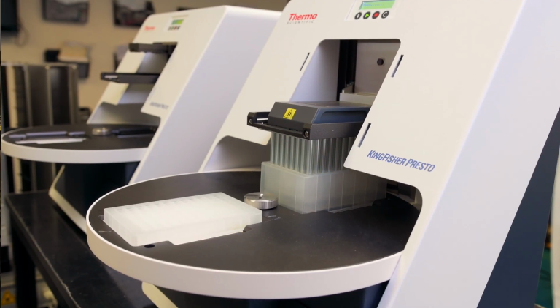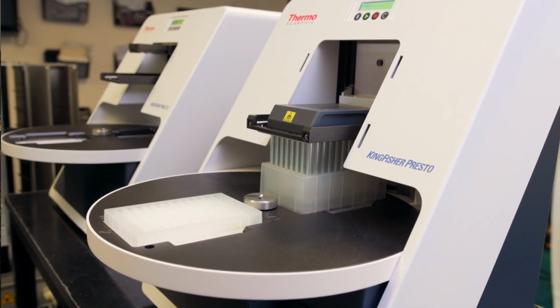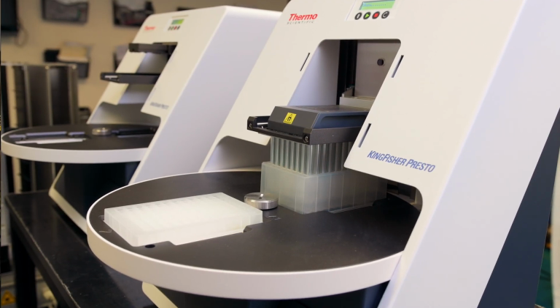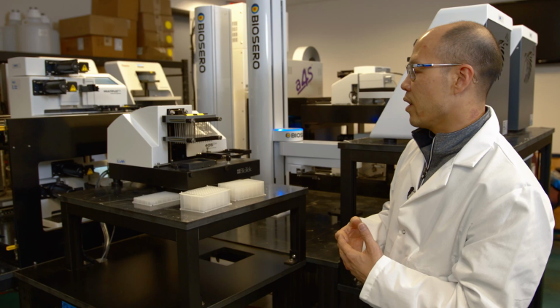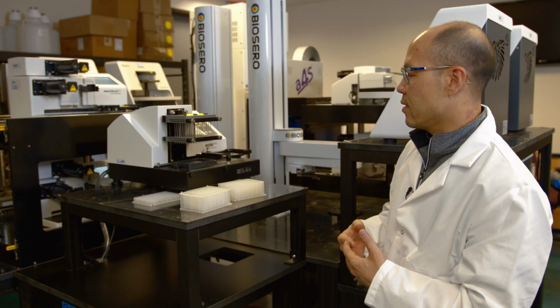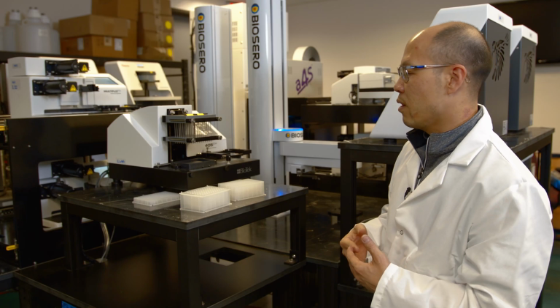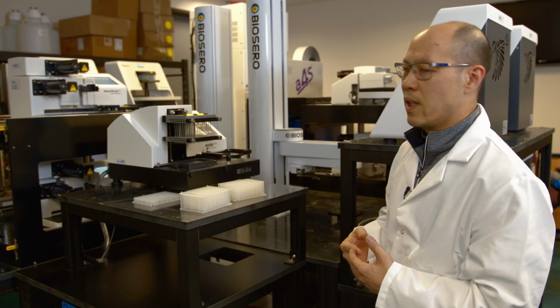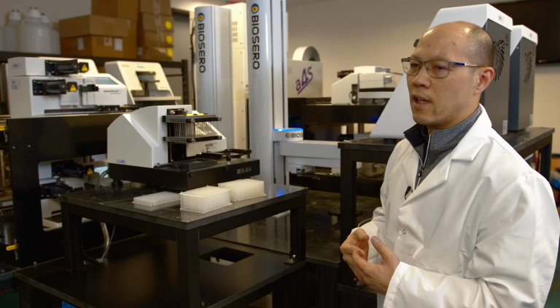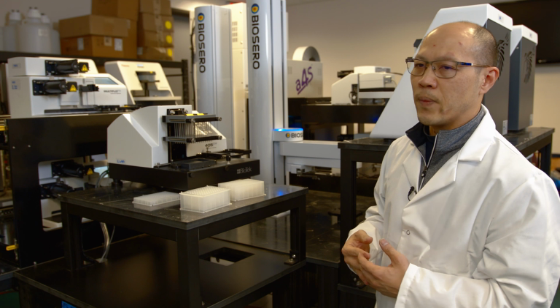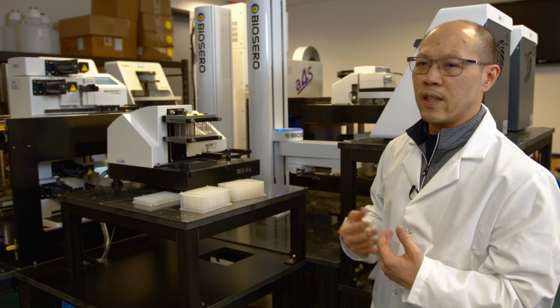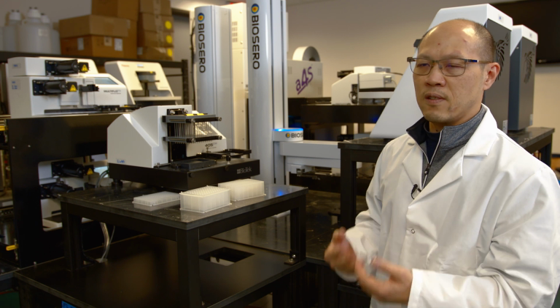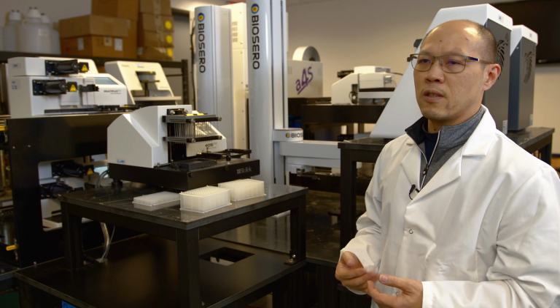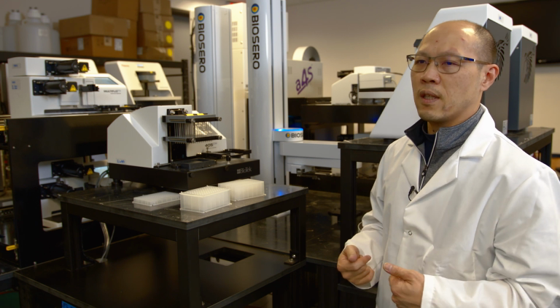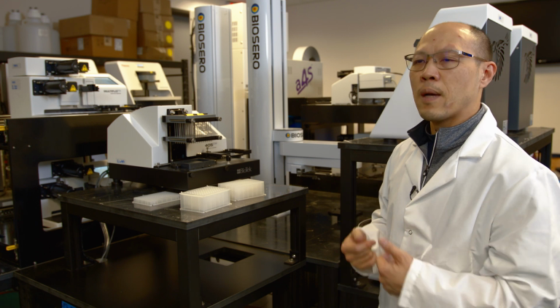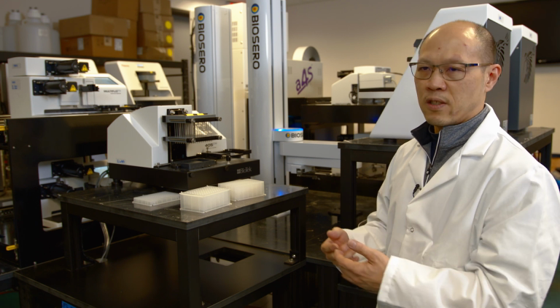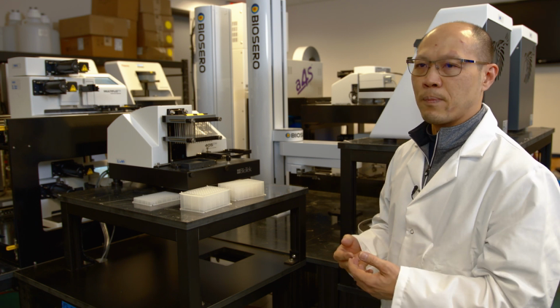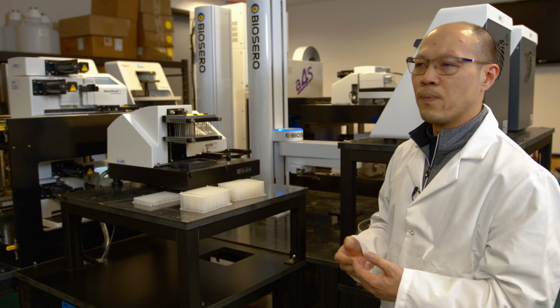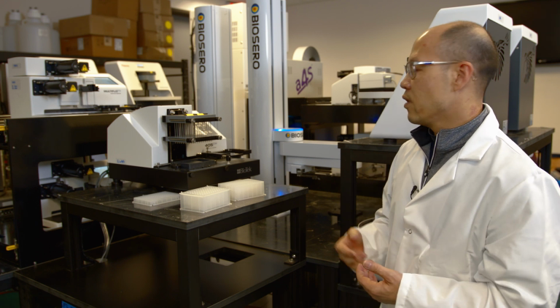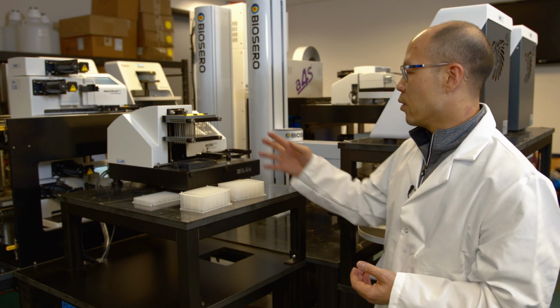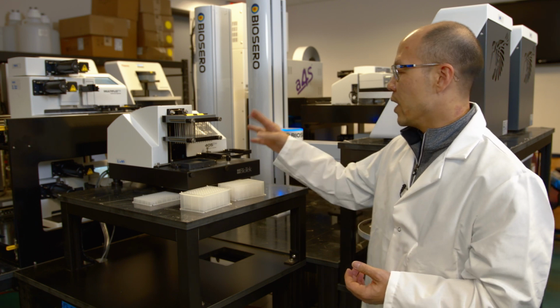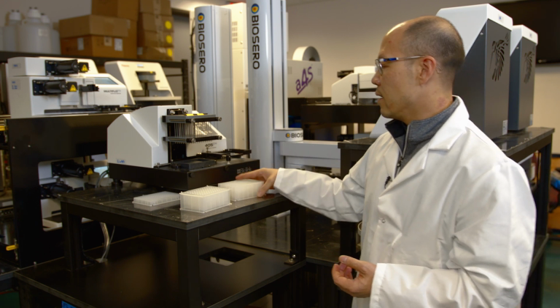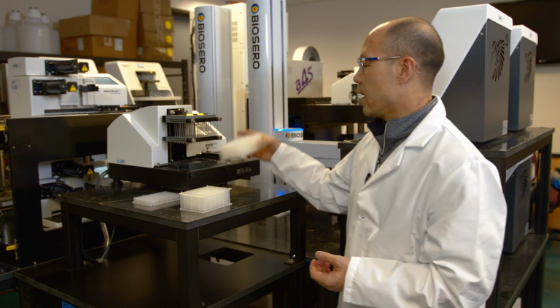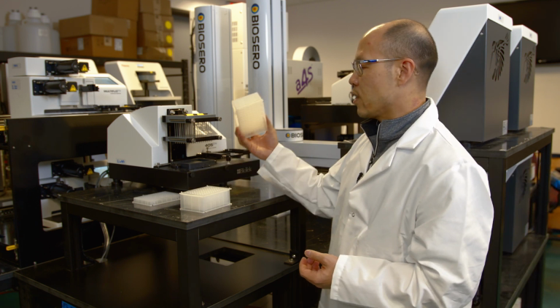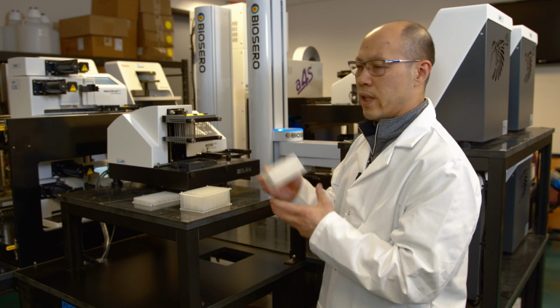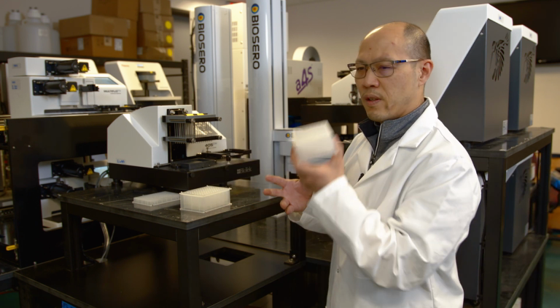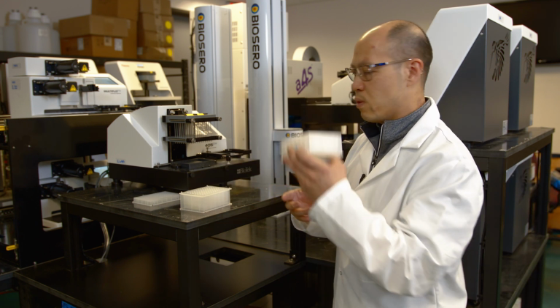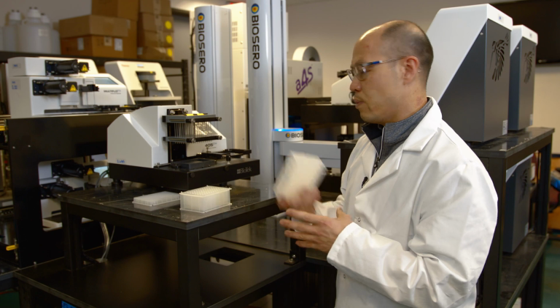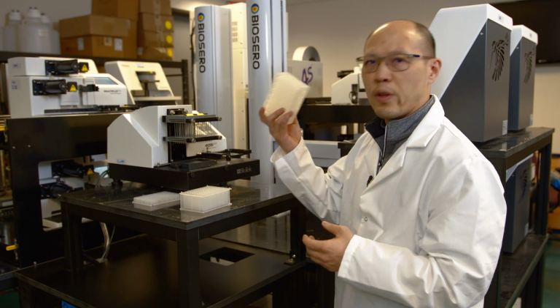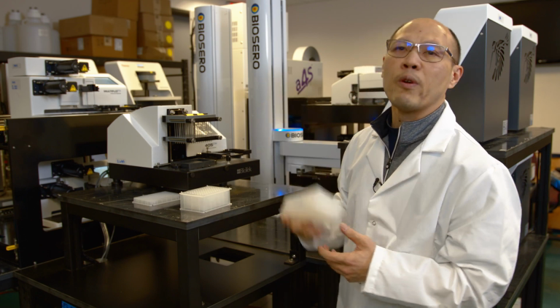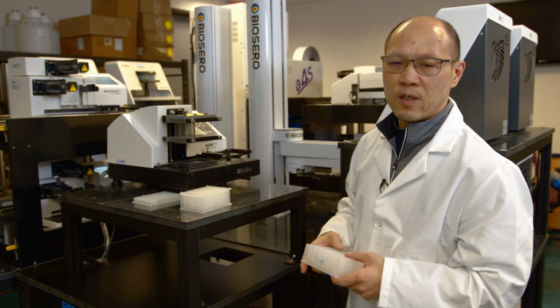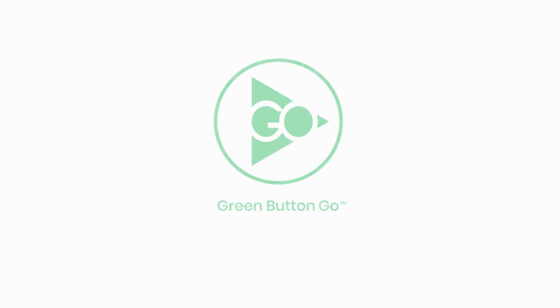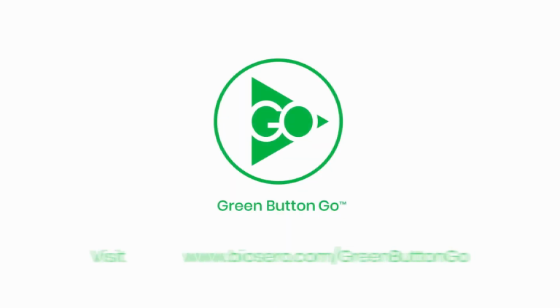At the end of the whole process itself, it is considered a patient sample. So it is aspirated out of these wells before they are thrown into waste.